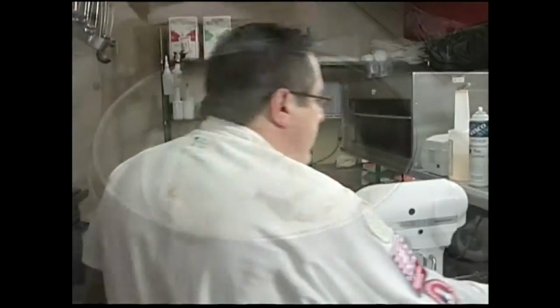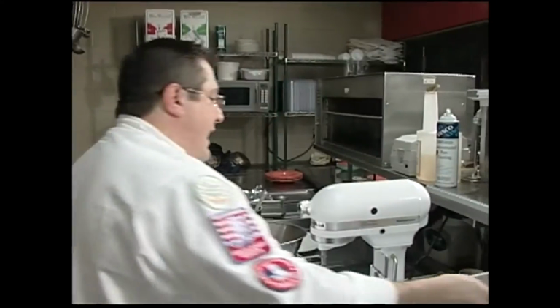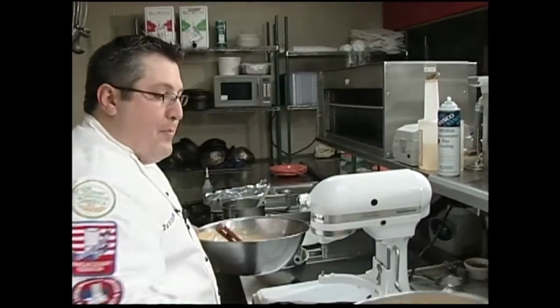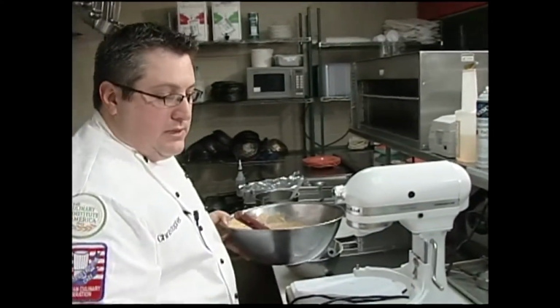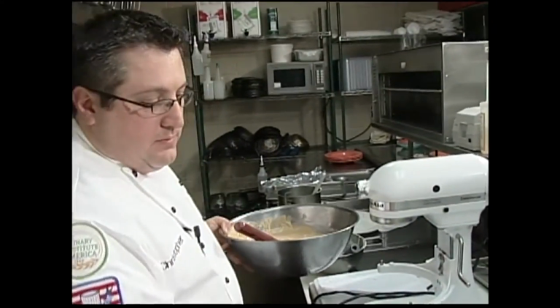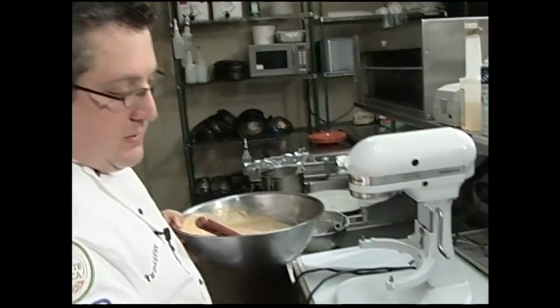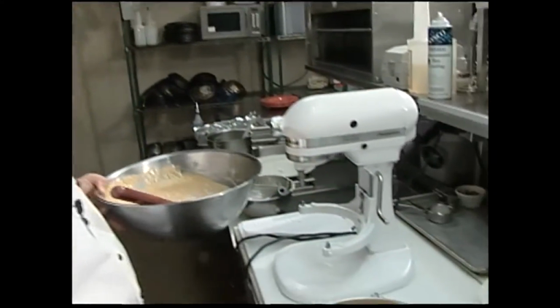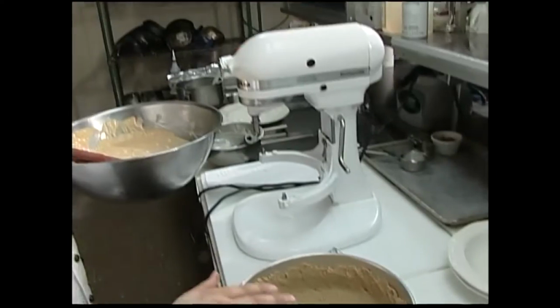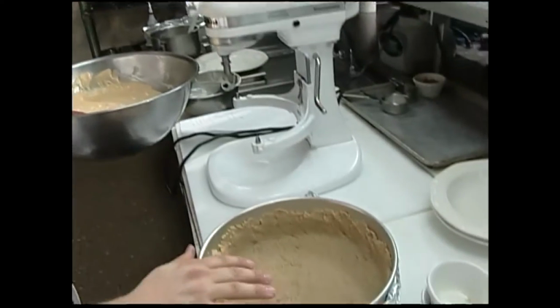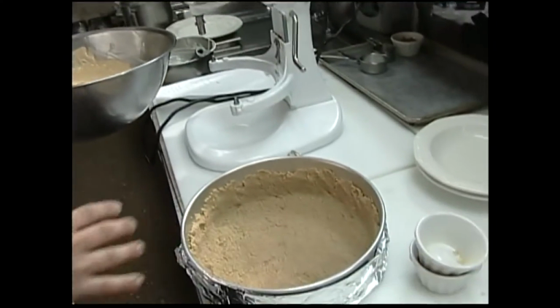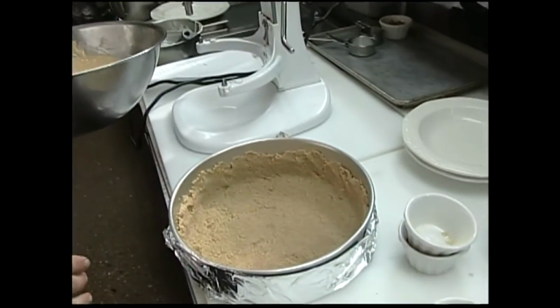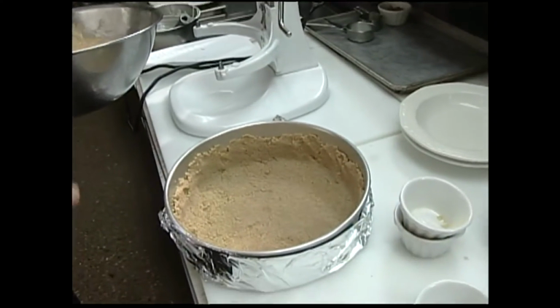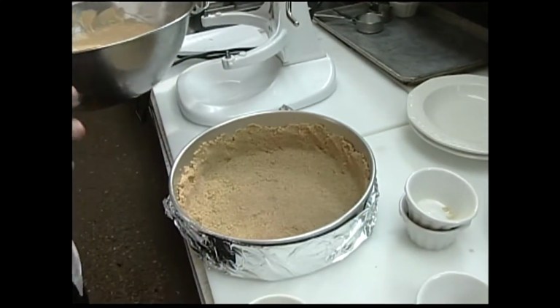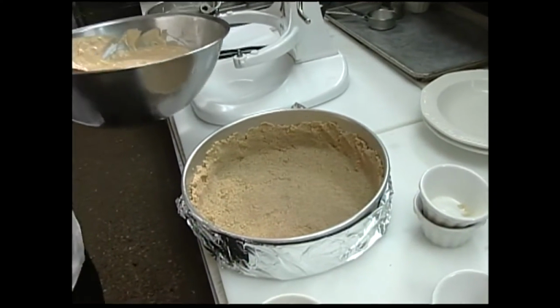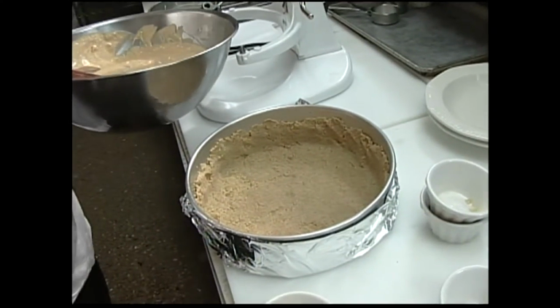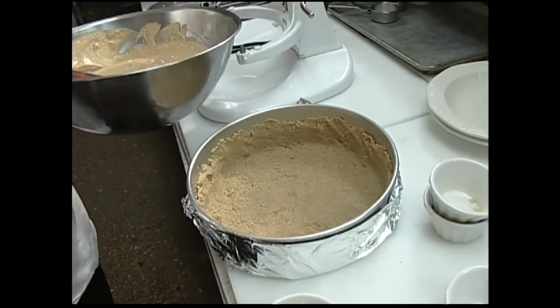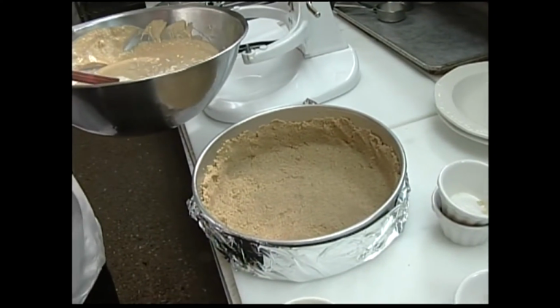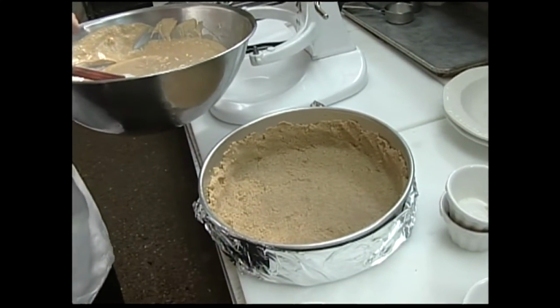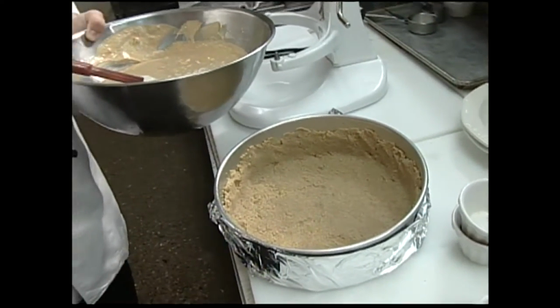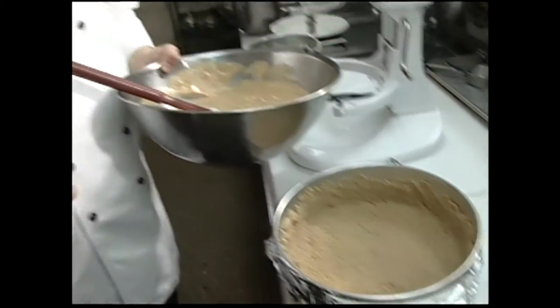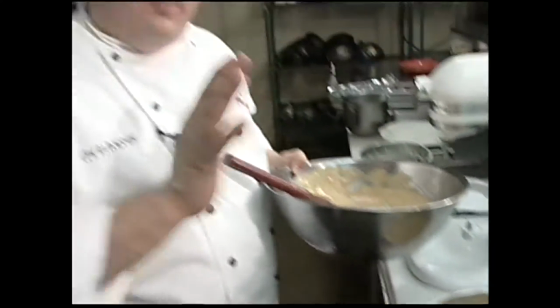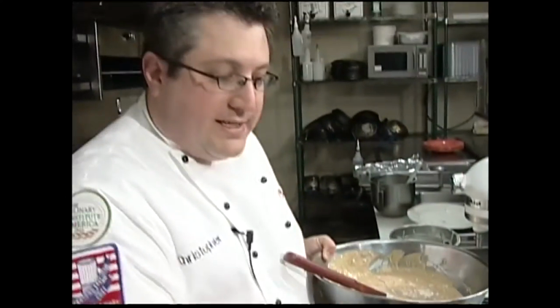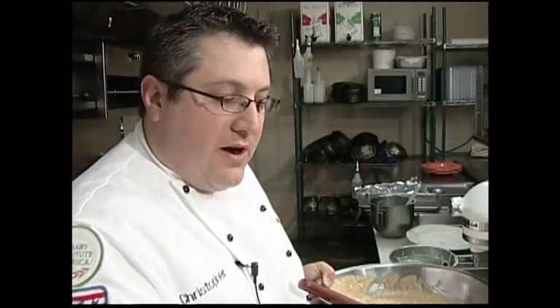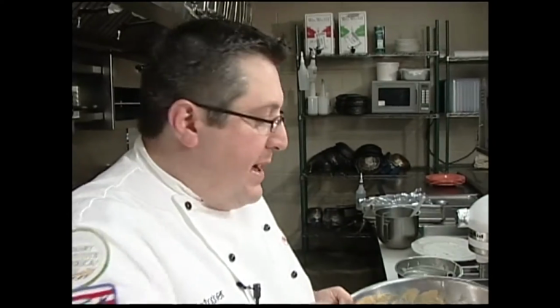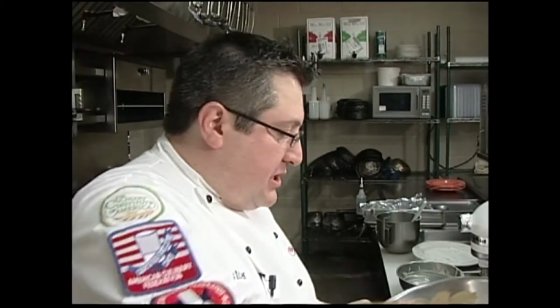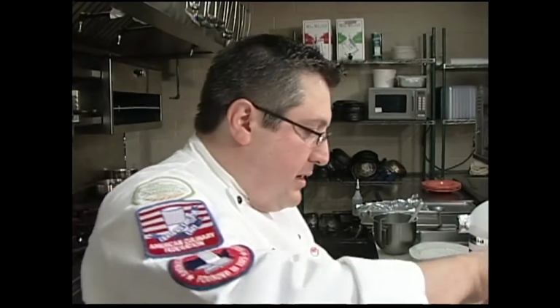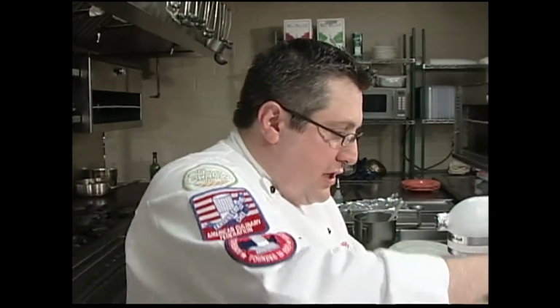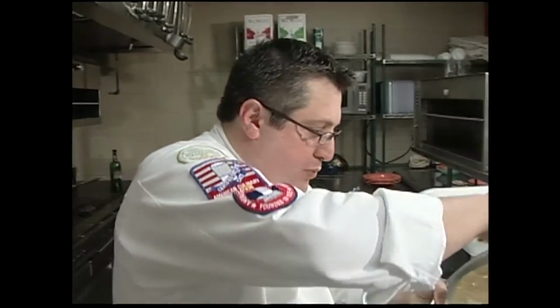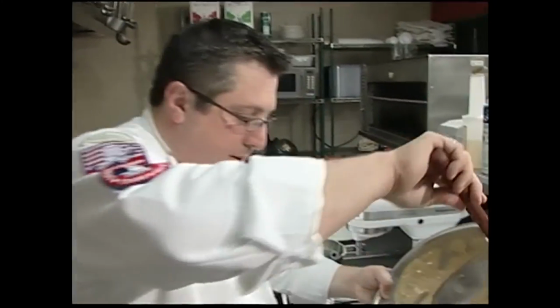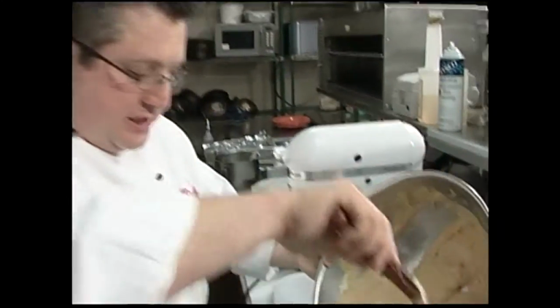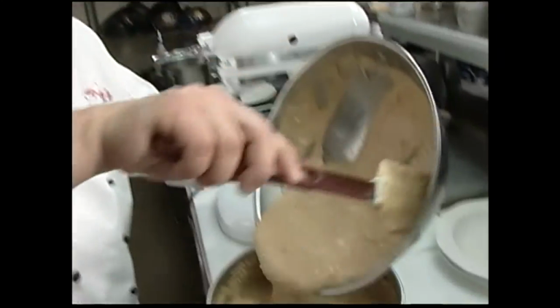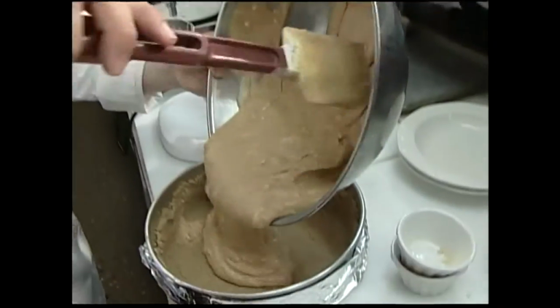Now I have a baked graham cracker crust here. Just take some graham cracker crumbs, a little butter, a little brown sugar, press that in there, and then bake it just a little bit. Going to go ahead and pour our pumpkin cheesecake mixture in here.